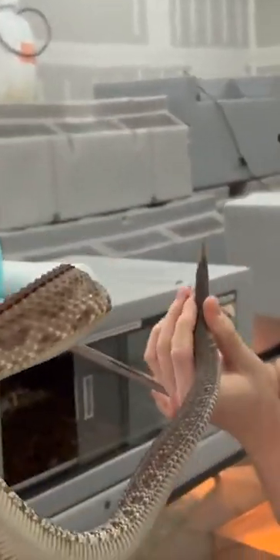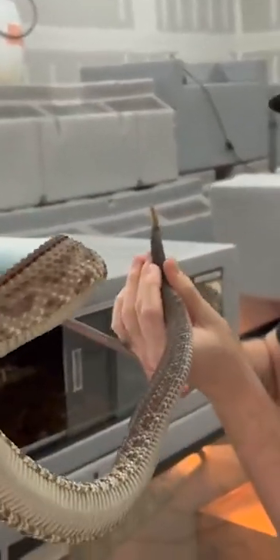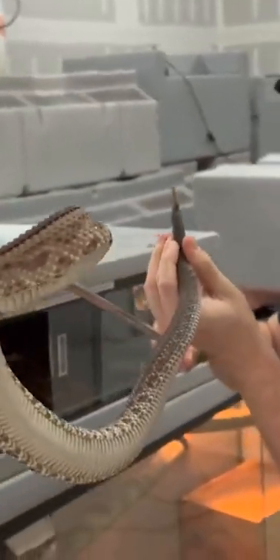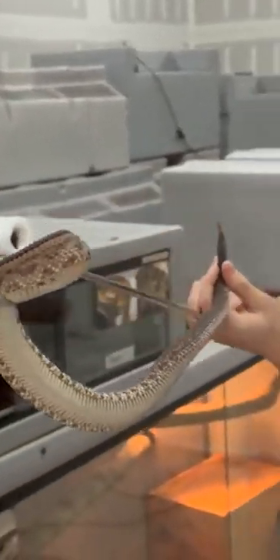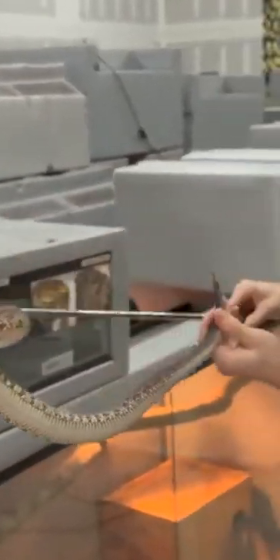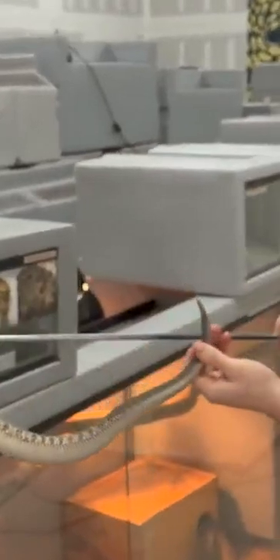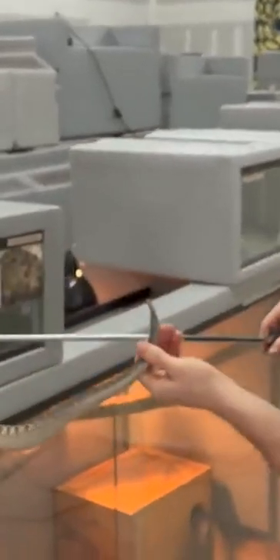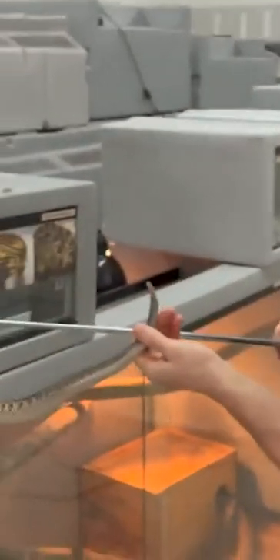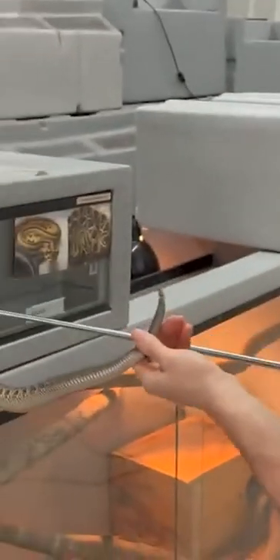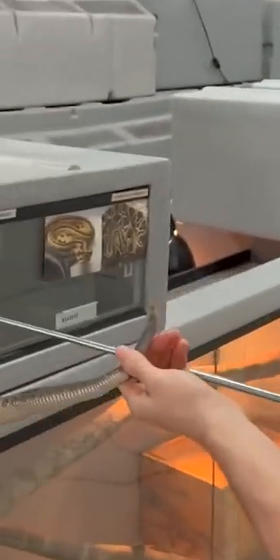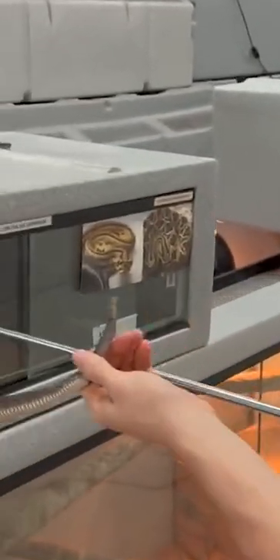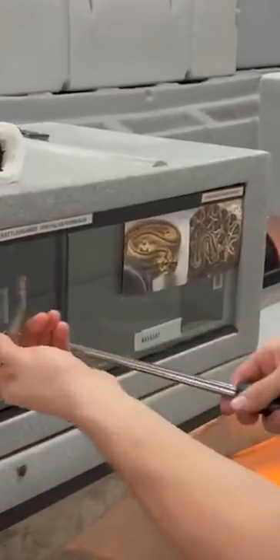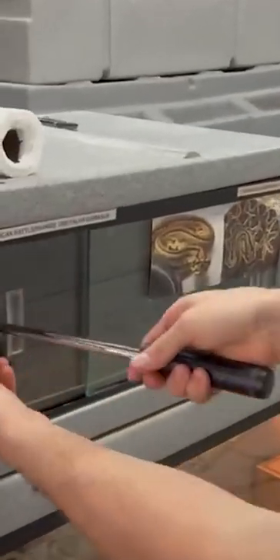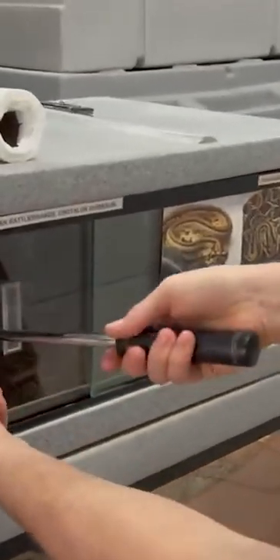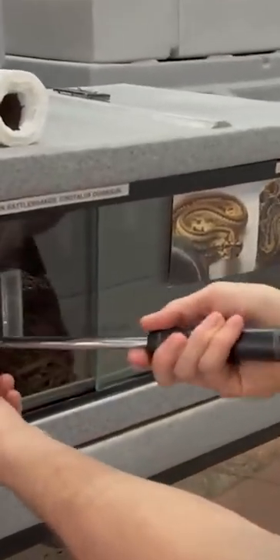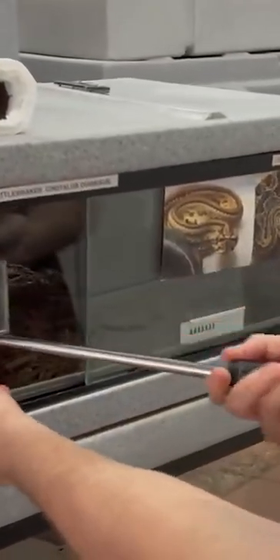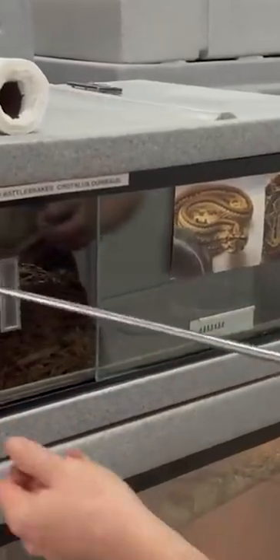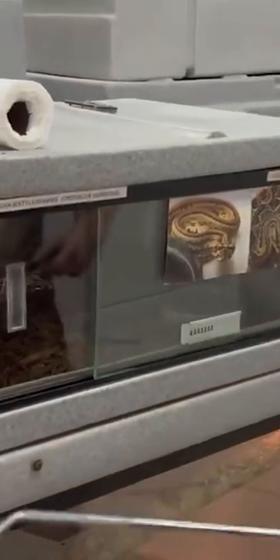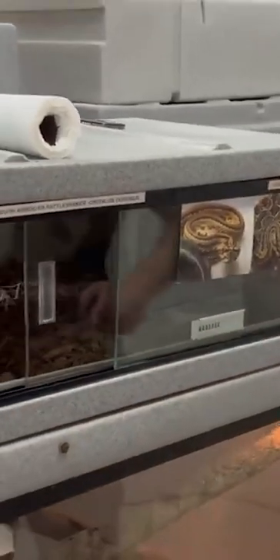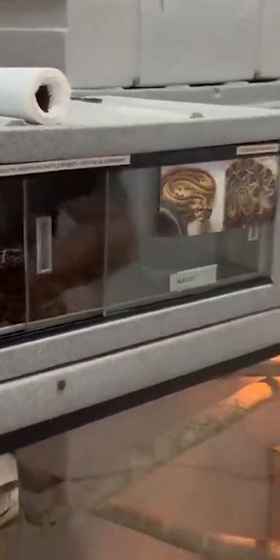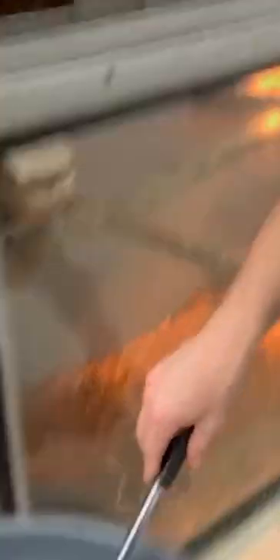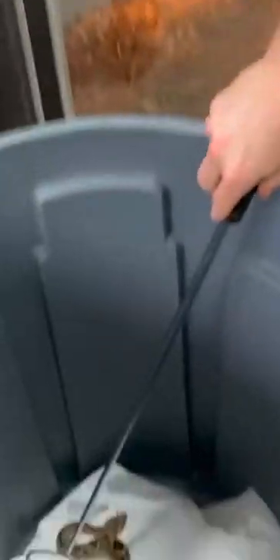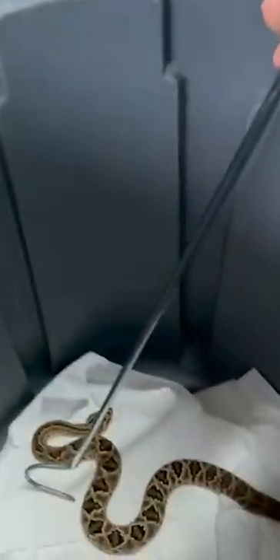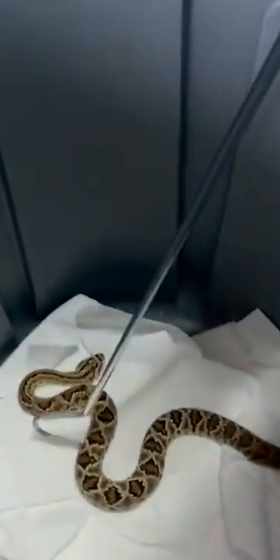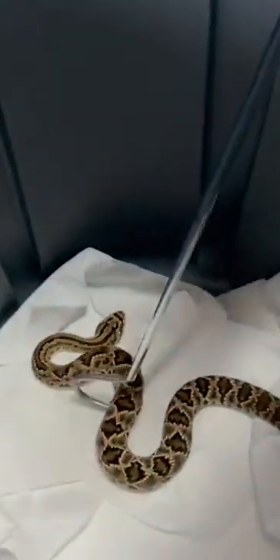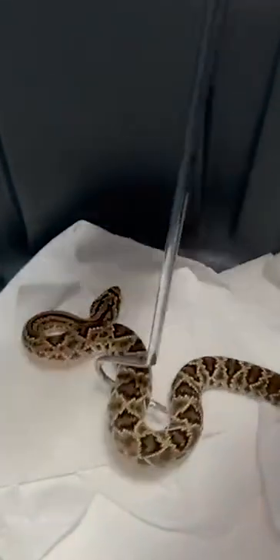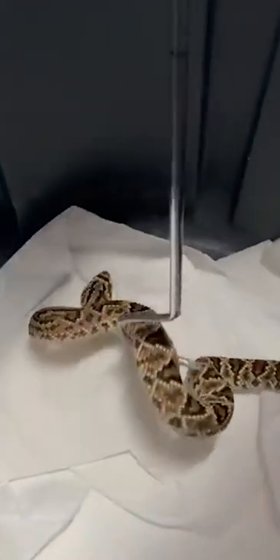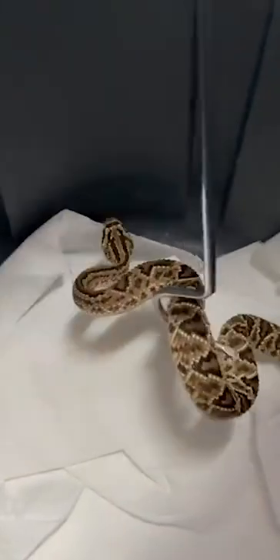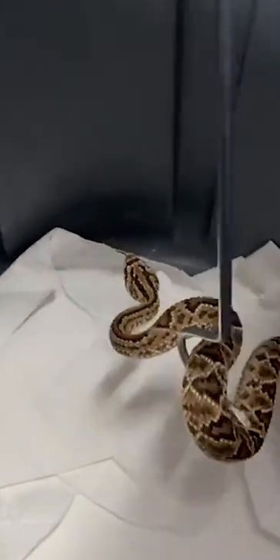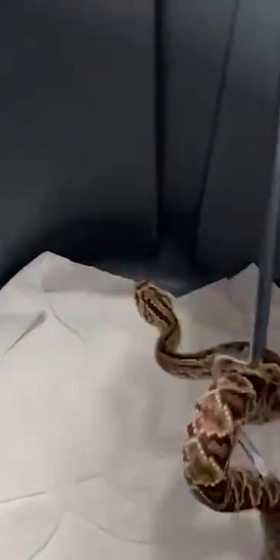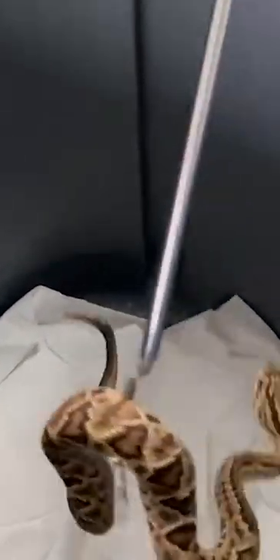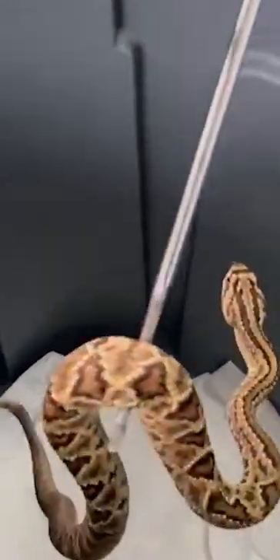Nice looking rattle tube, developing really nice. And when he sheds that skin, he'll have one more bead on that rattle. Because every time they shed their skin, another bead is added to that keratin rattle. All that rattle is, is keratin getting bunched on top of each other after every shed.